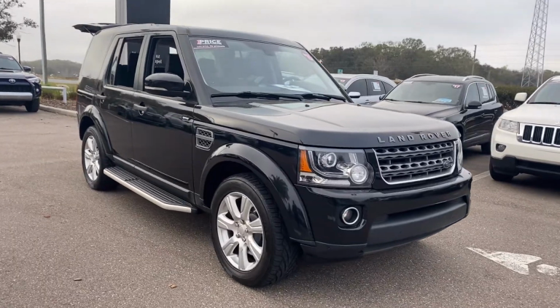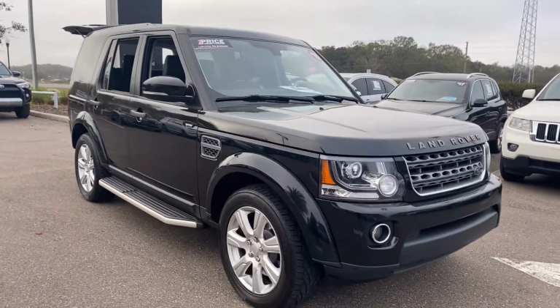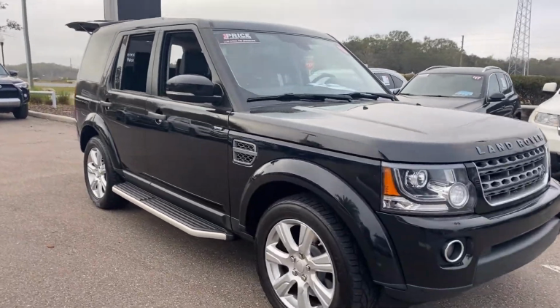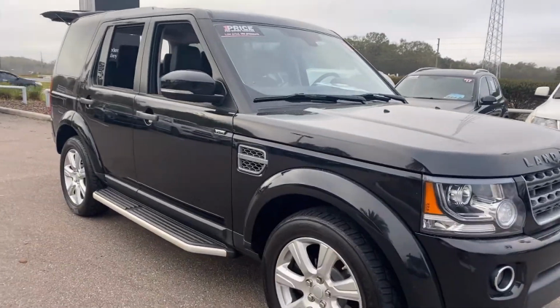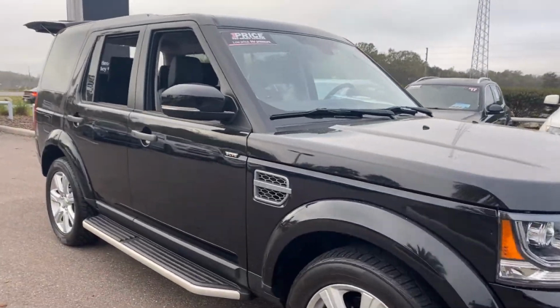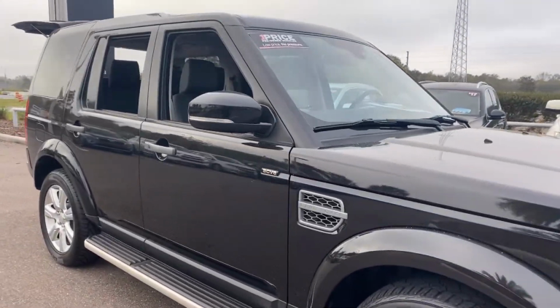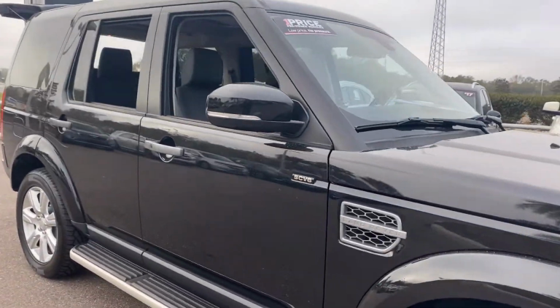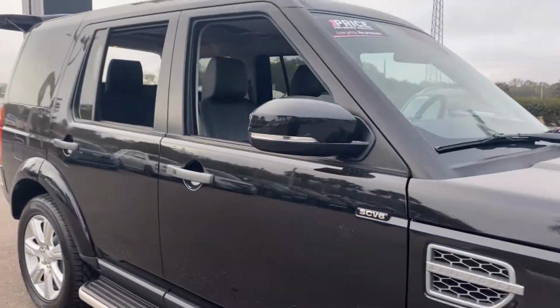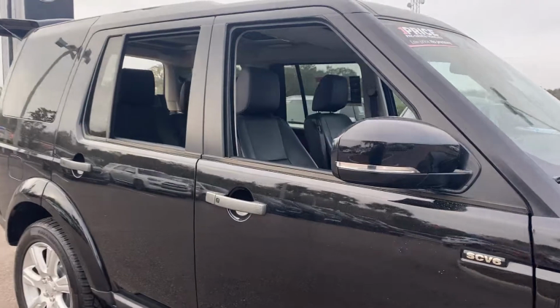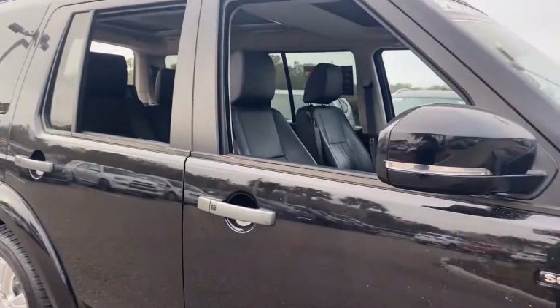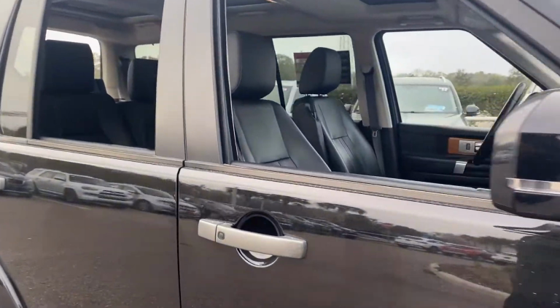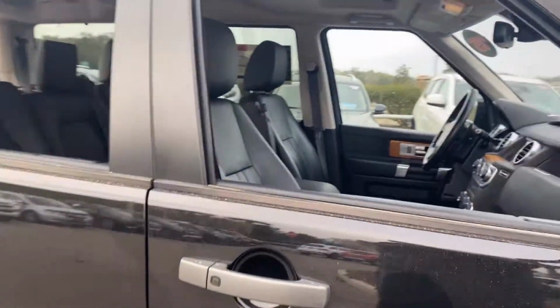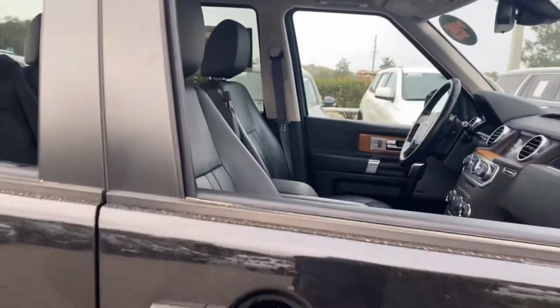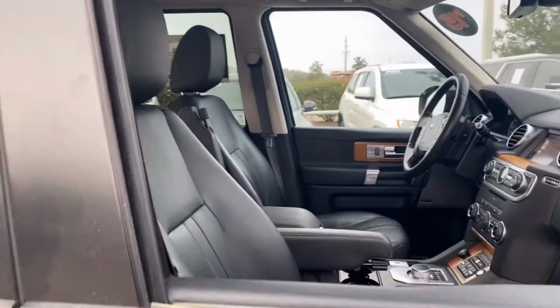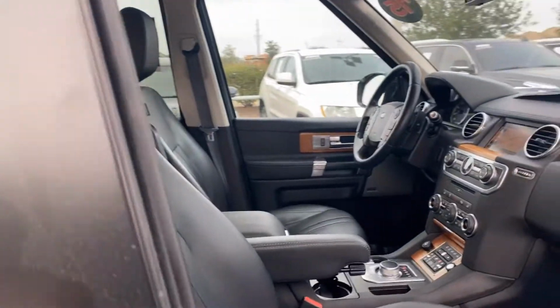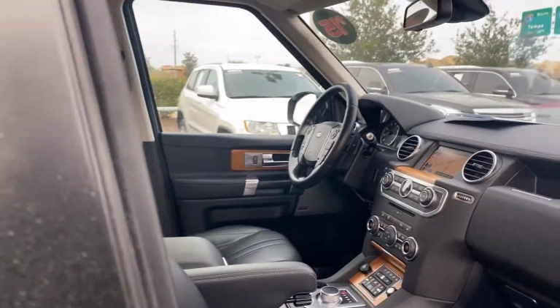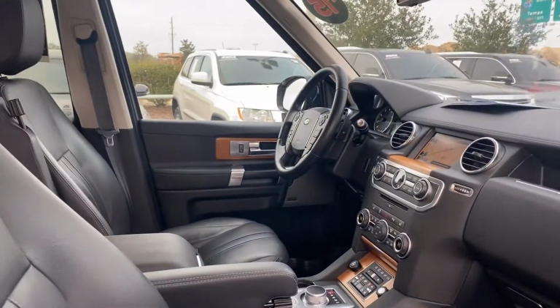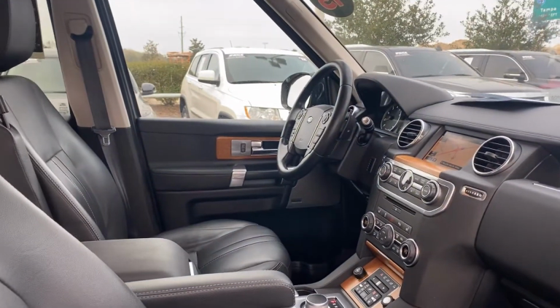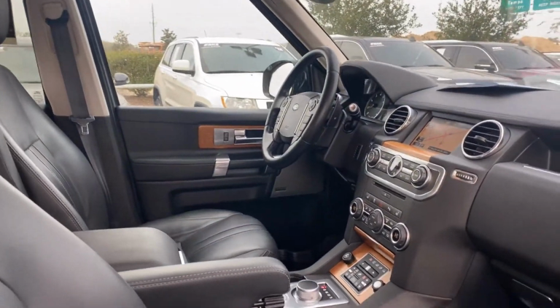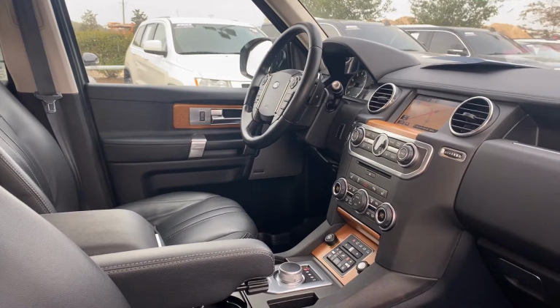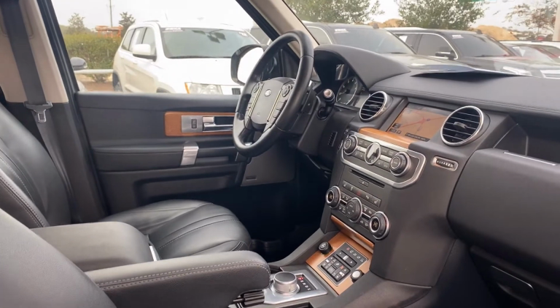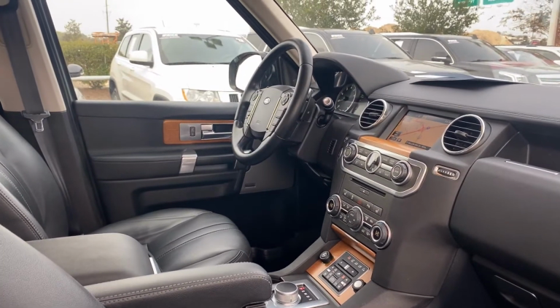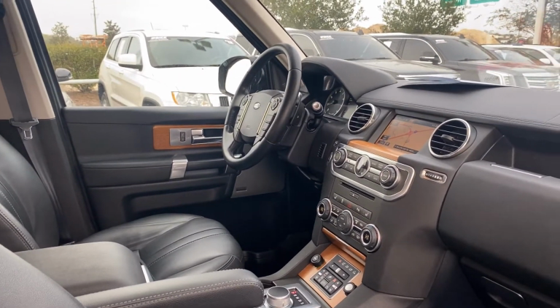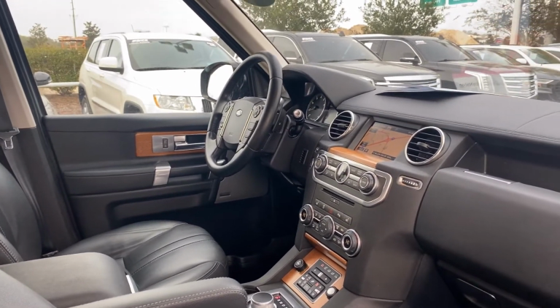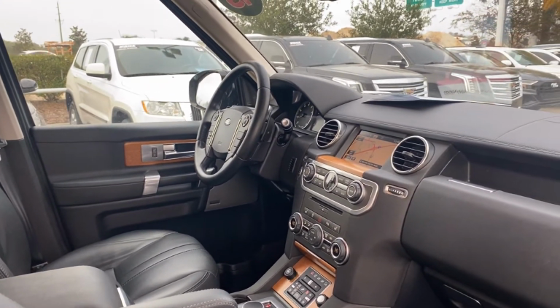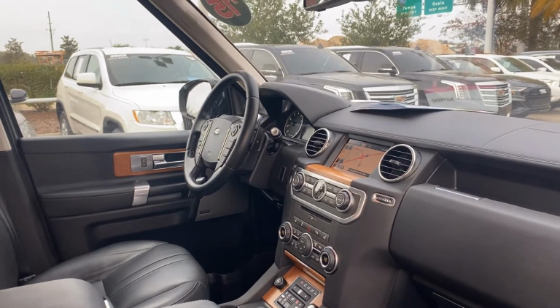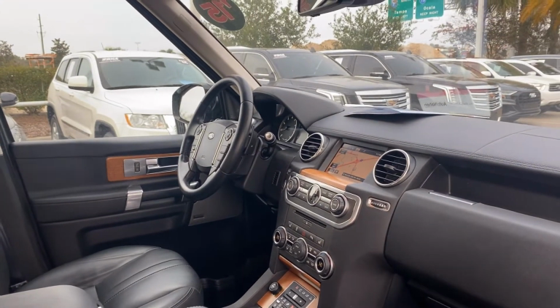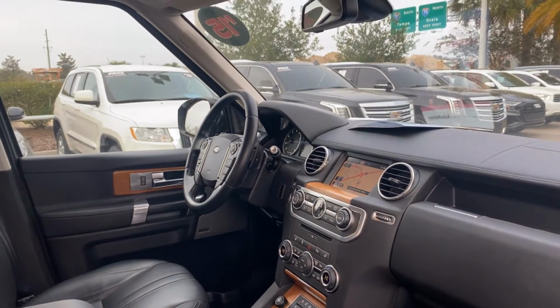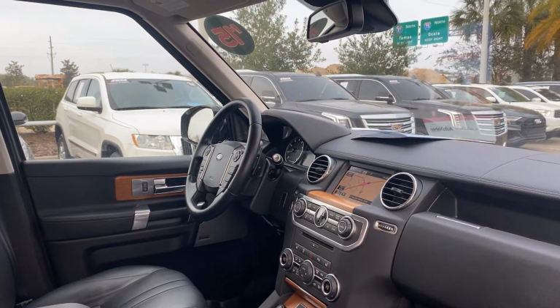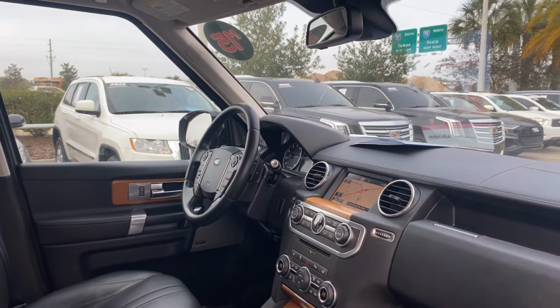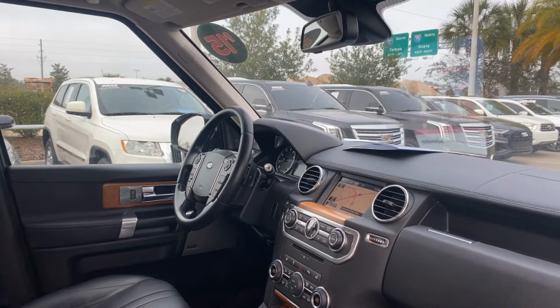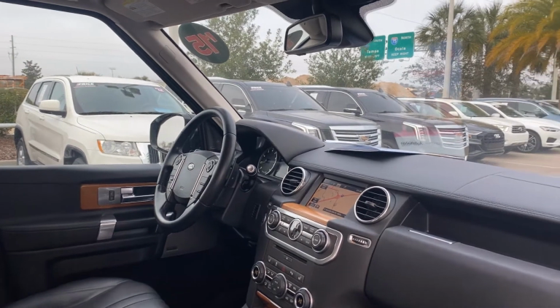This is a 2015 Land Rover LR4 HSE, black over black leather interior. Dual power seats, power windows, locks and mirrors, leather wrapped steering wheel, and paddle shifters.